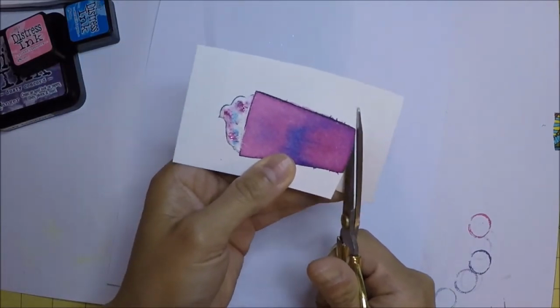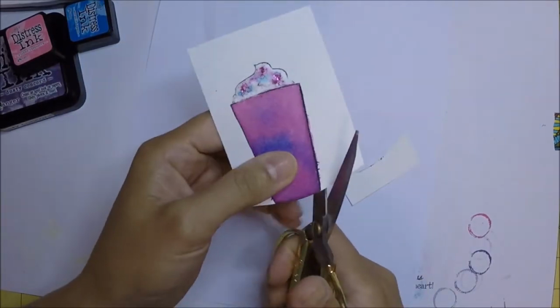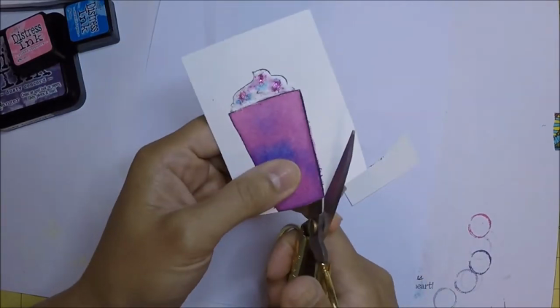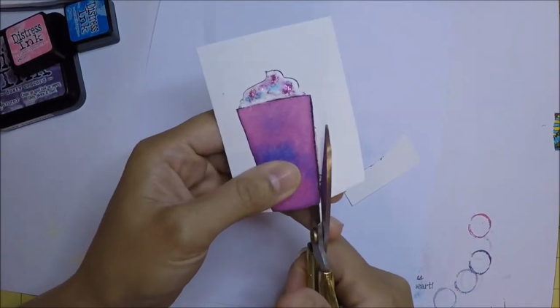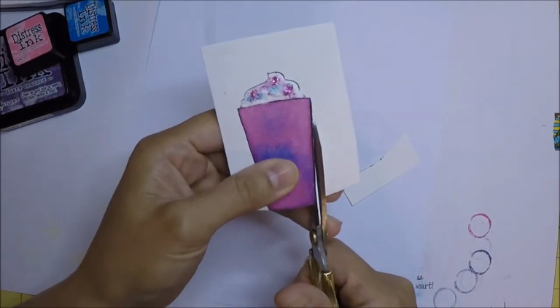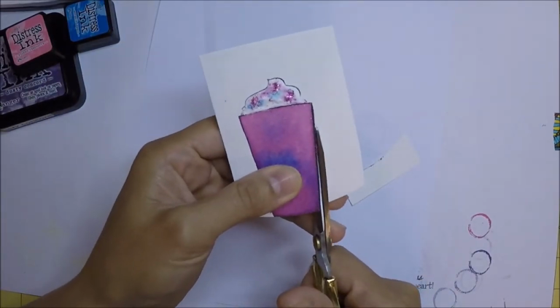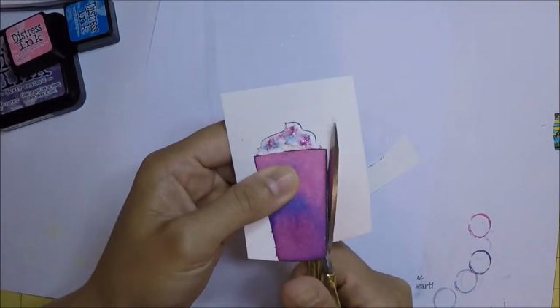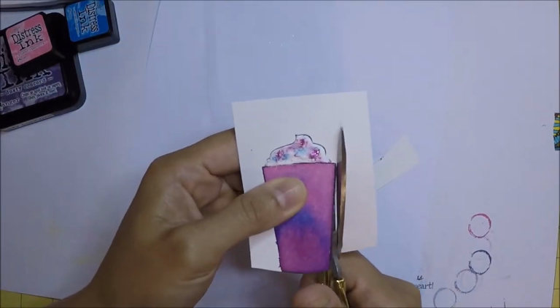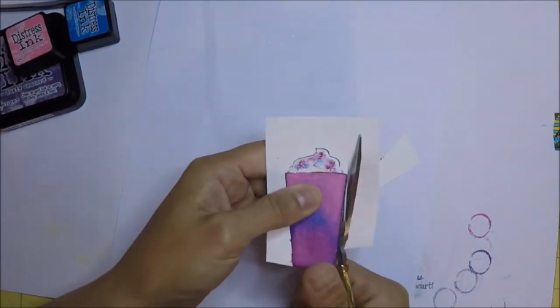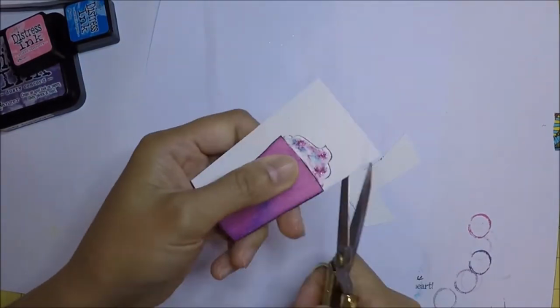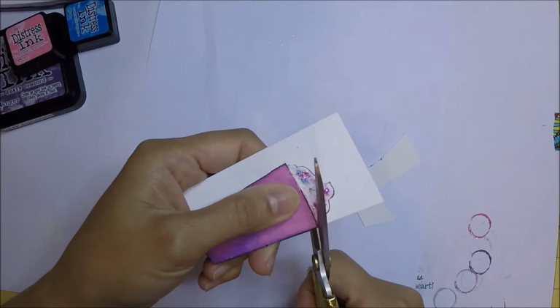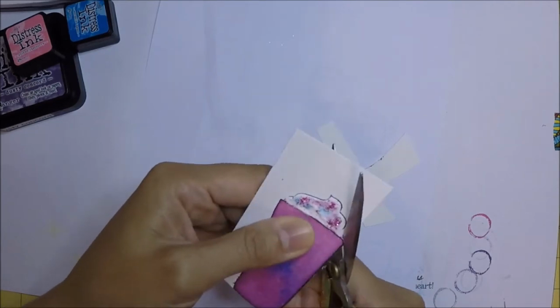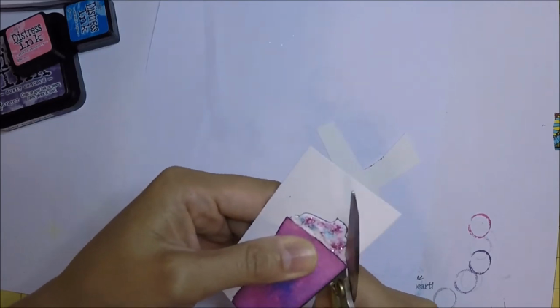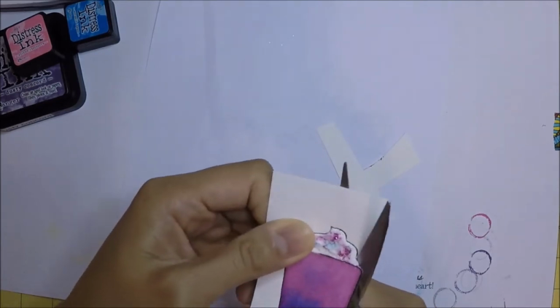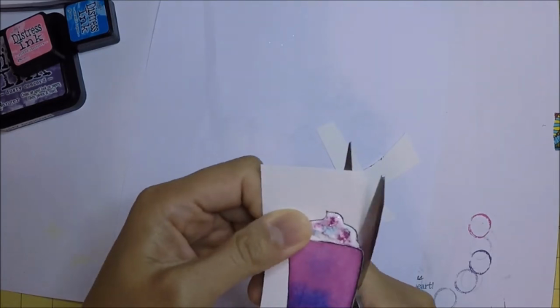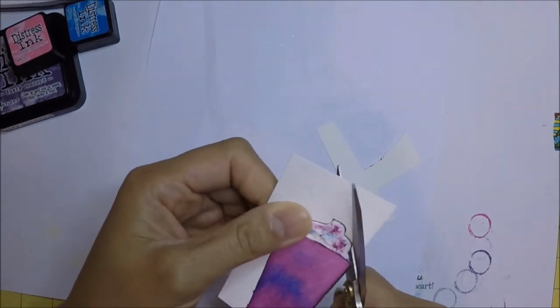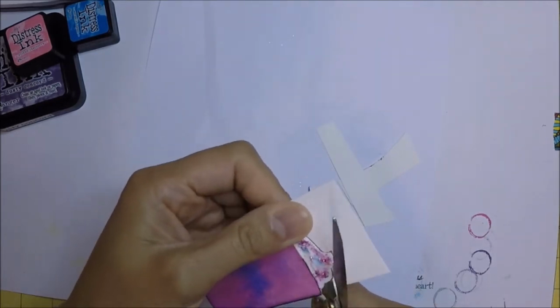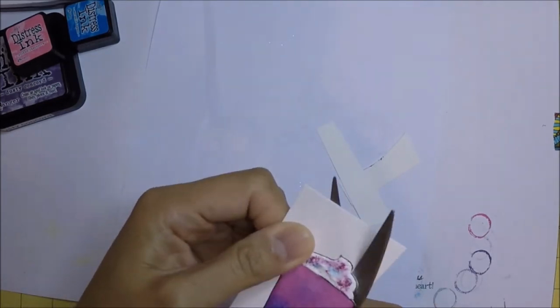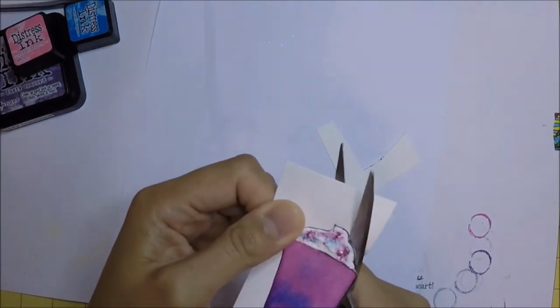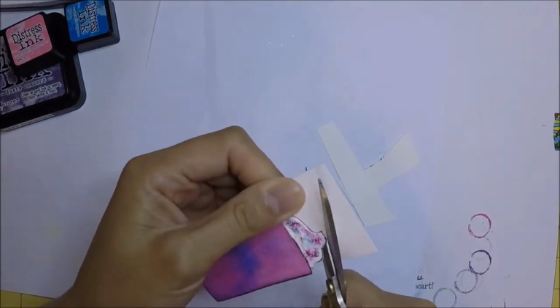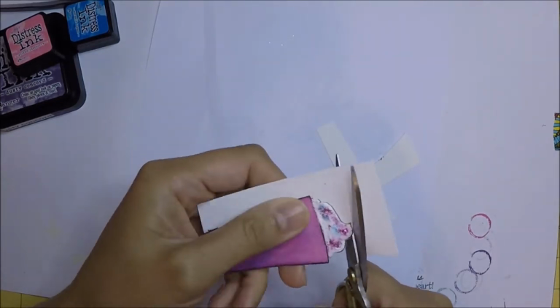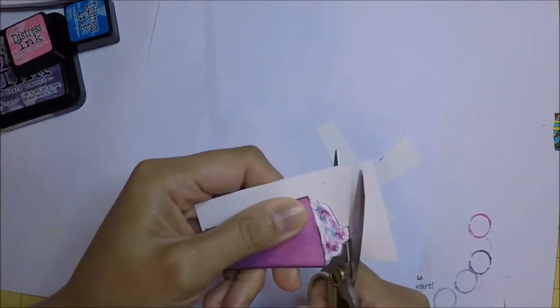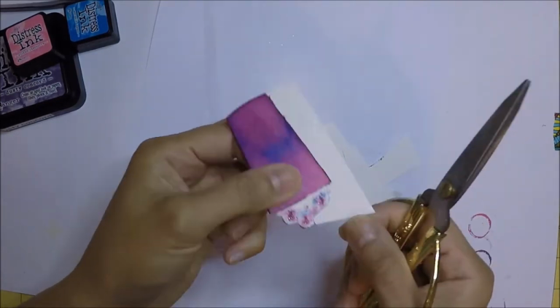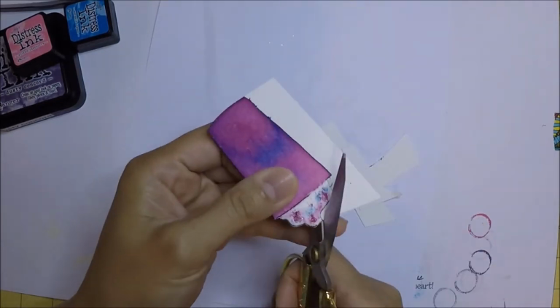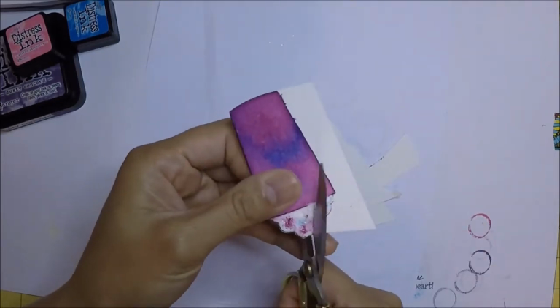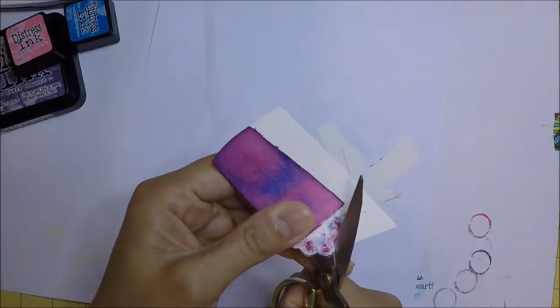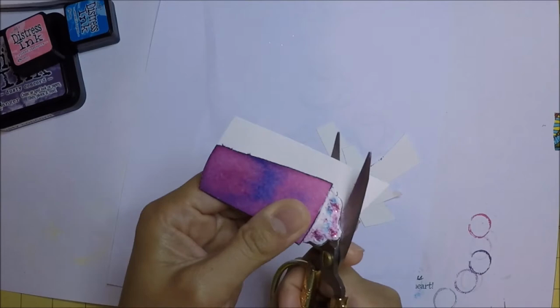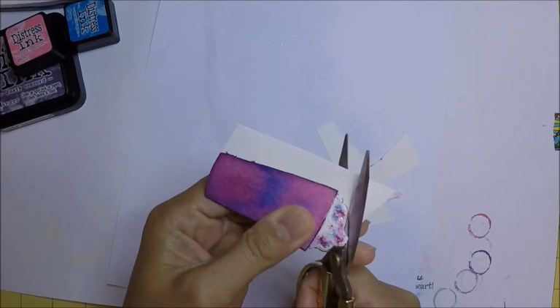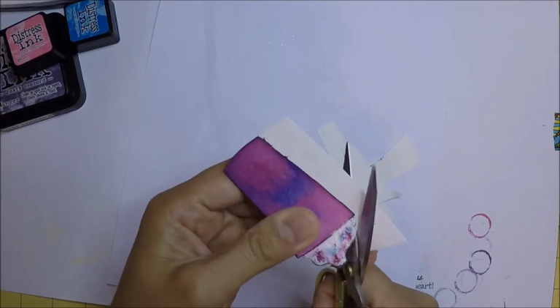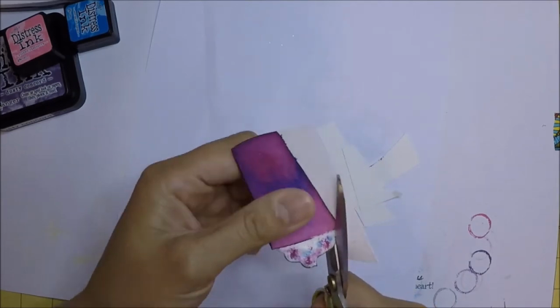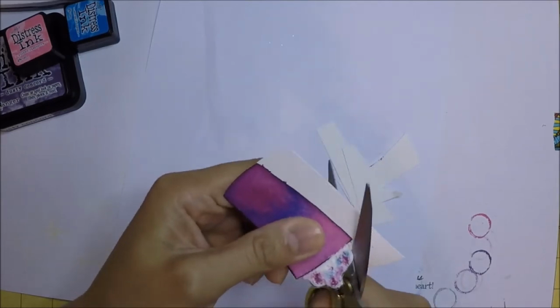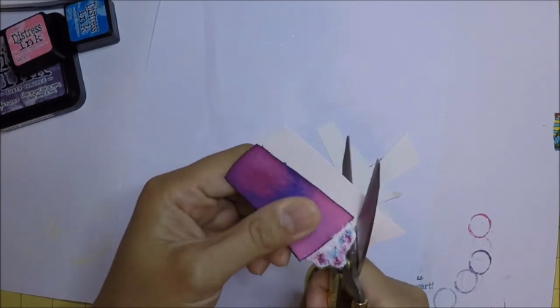I then fussy cut the image. I think this stamp set has coordinating dies, but I don't have them, so I just use my scissors to cut it.